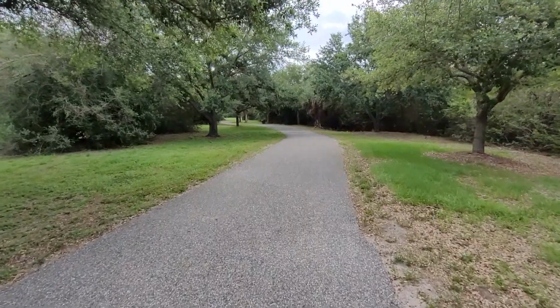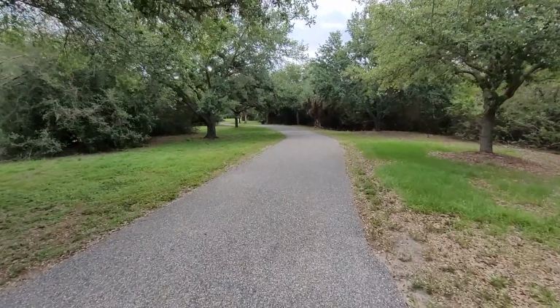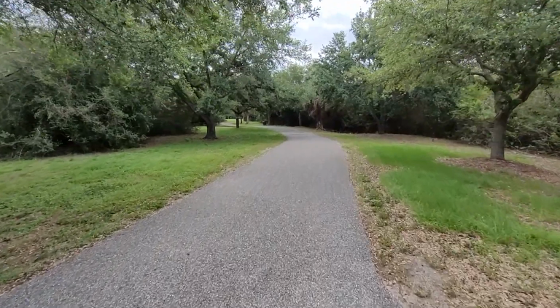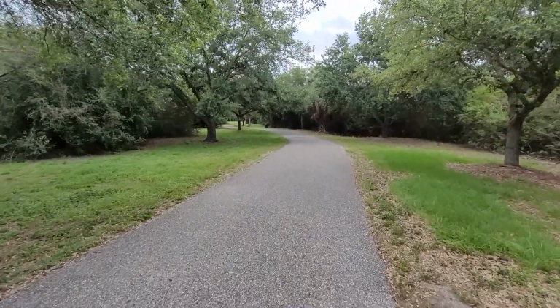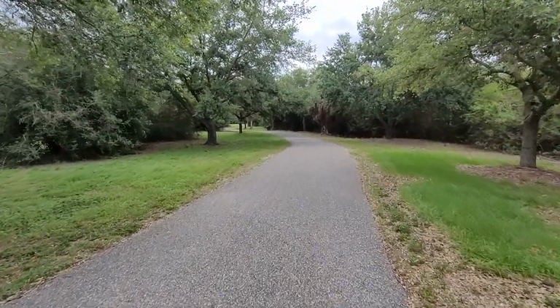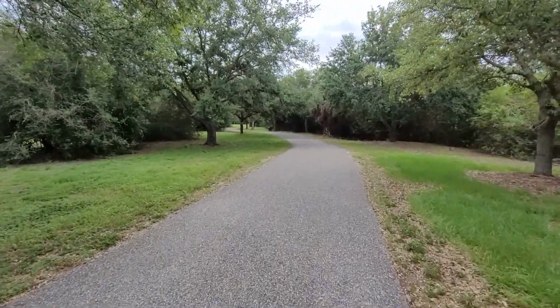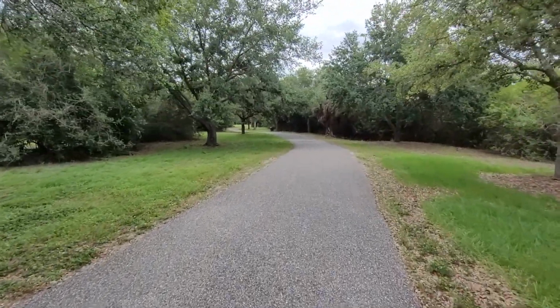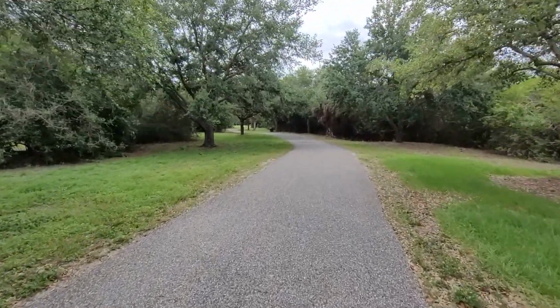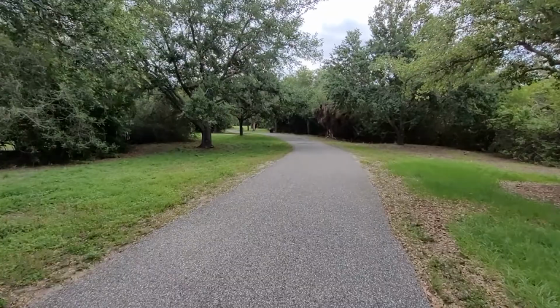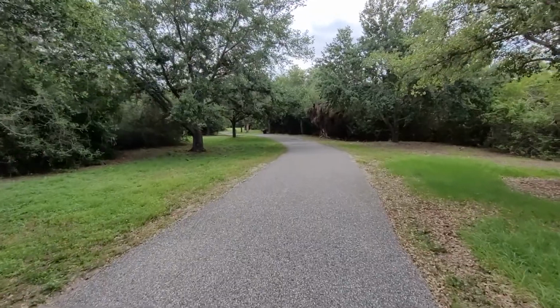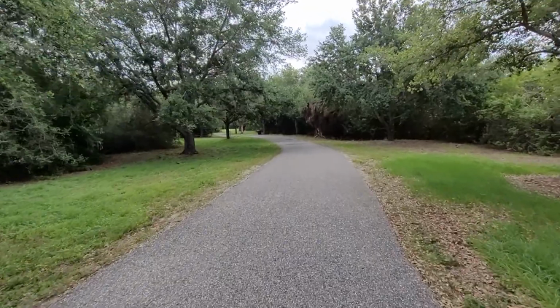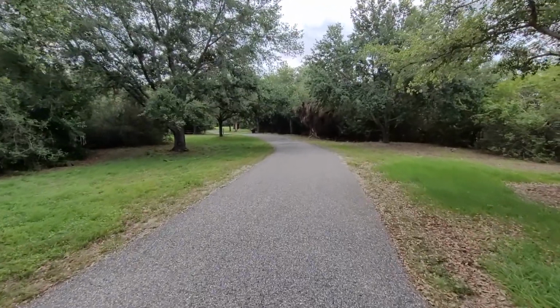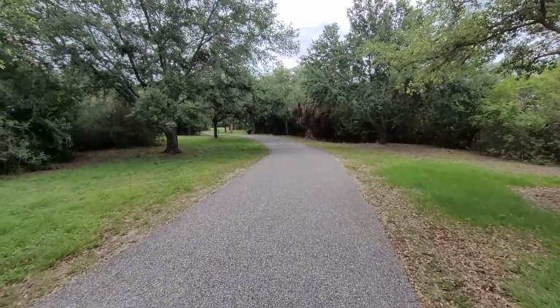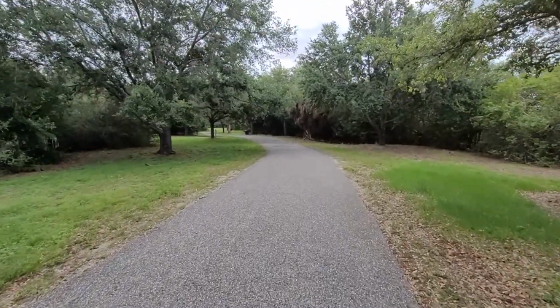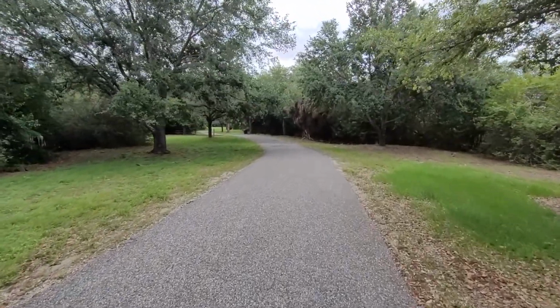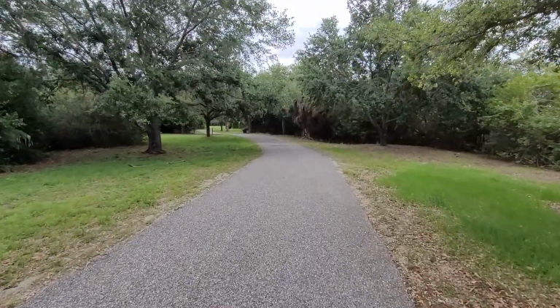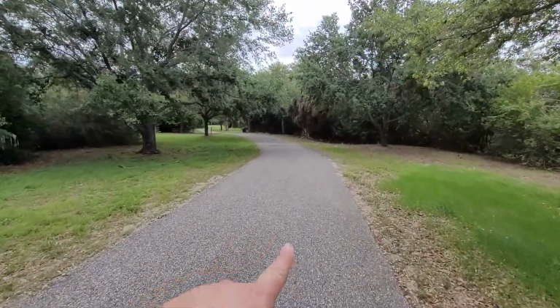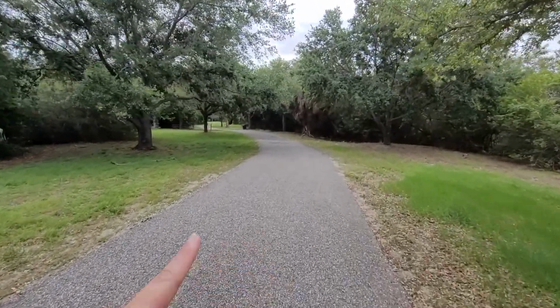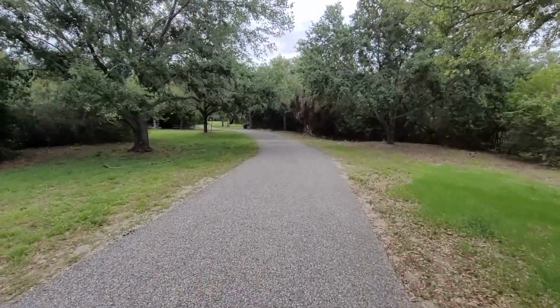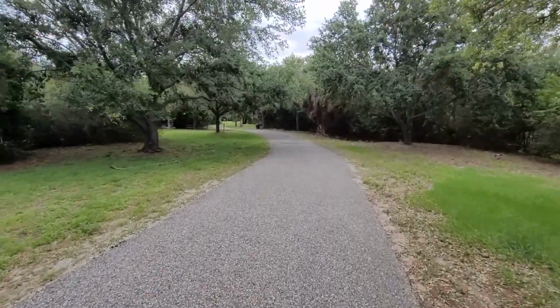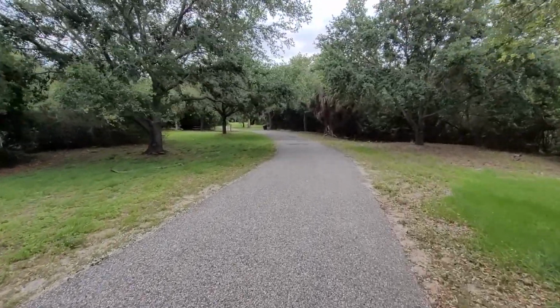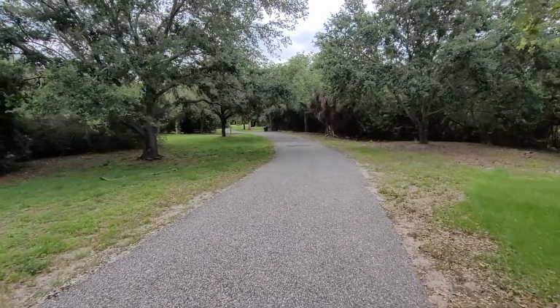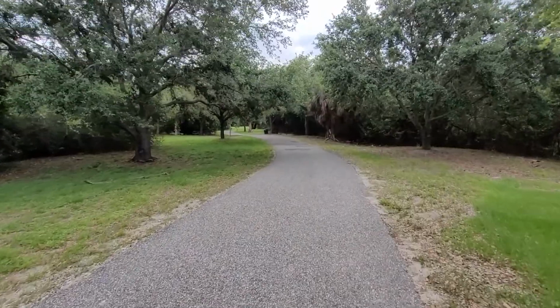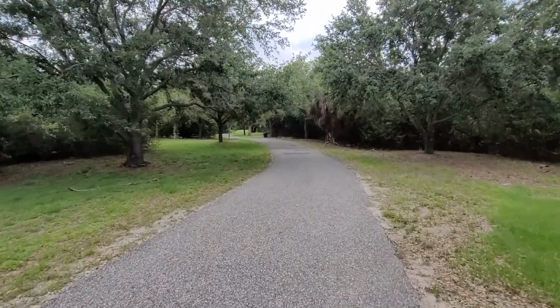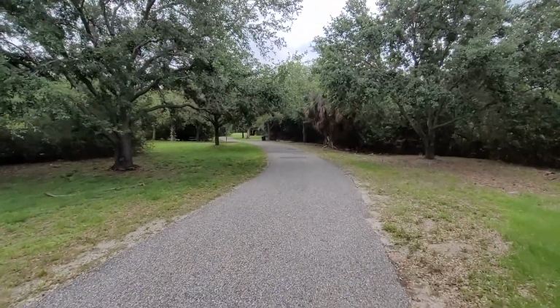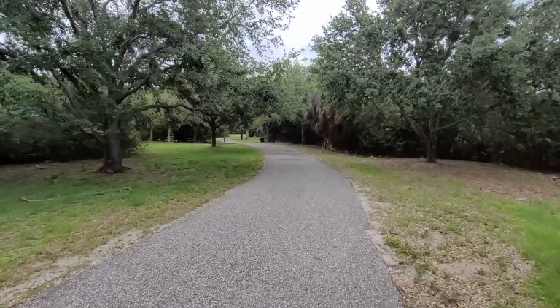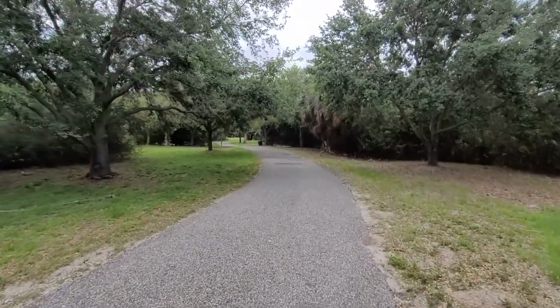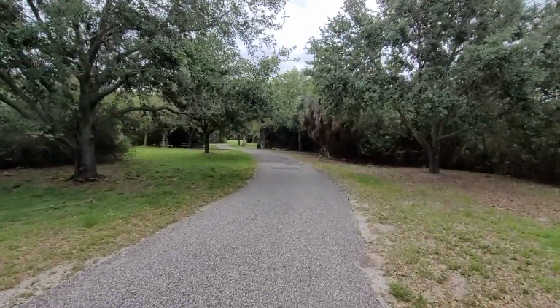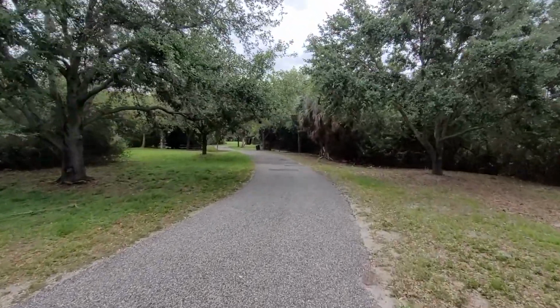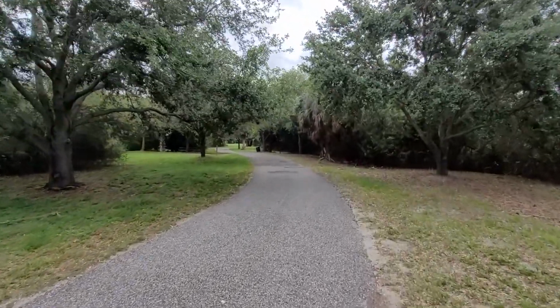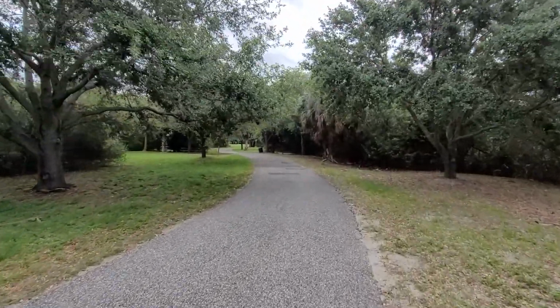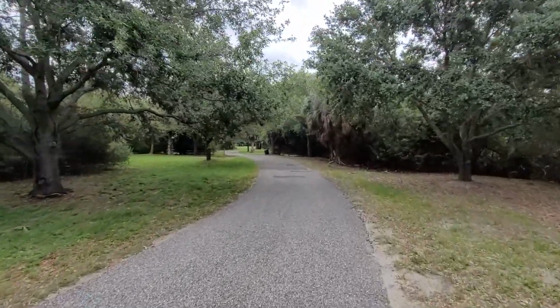The park has bathrooms, a playground, and pavilions. The path through the park is all paved. Brian had a map that said it was unpaved, but it looks like this is actually newer asphalt, so sneakers are definitely going to be fine for walking through here.